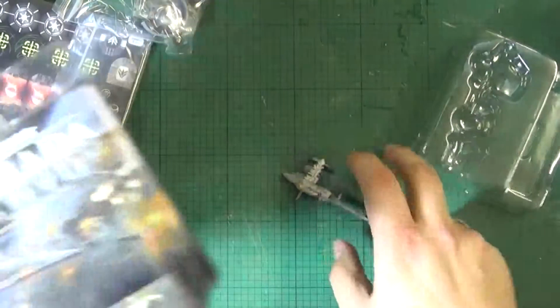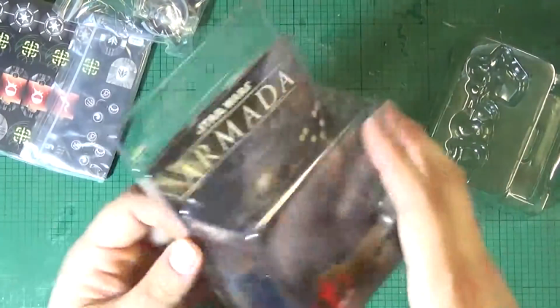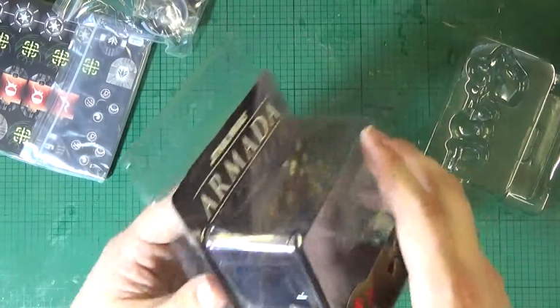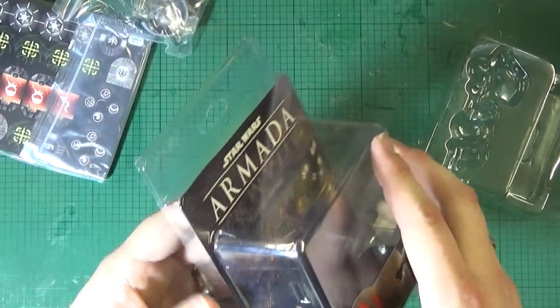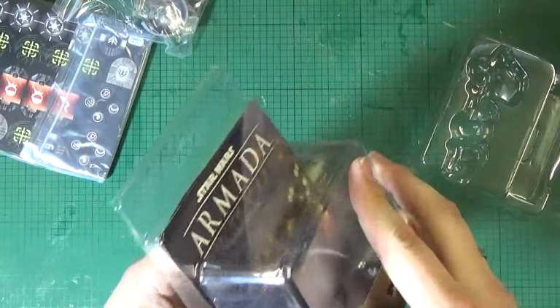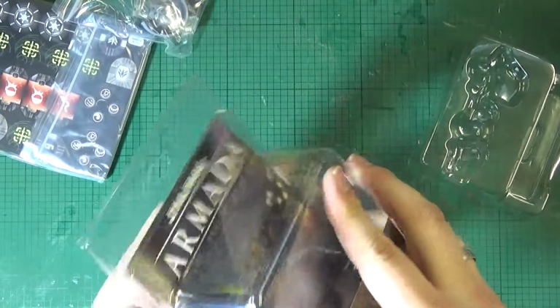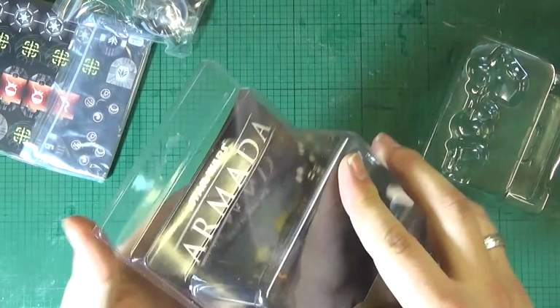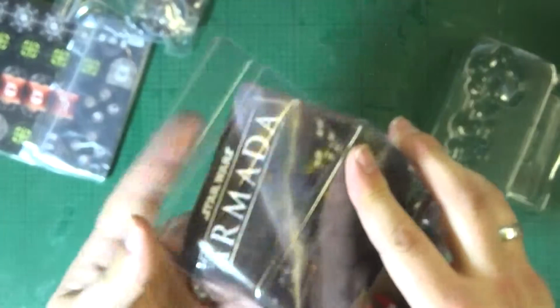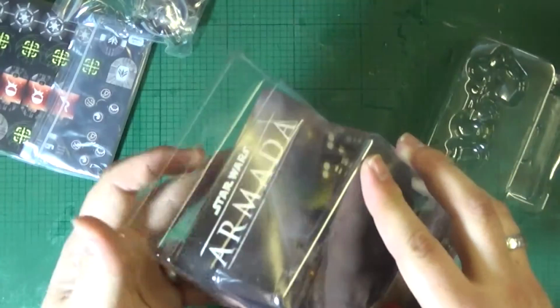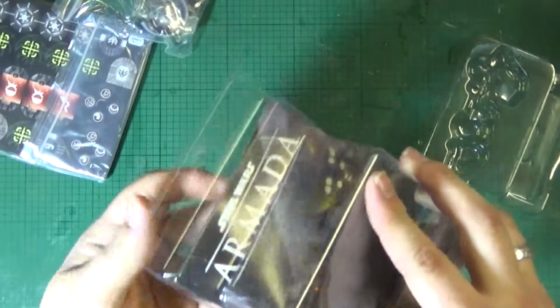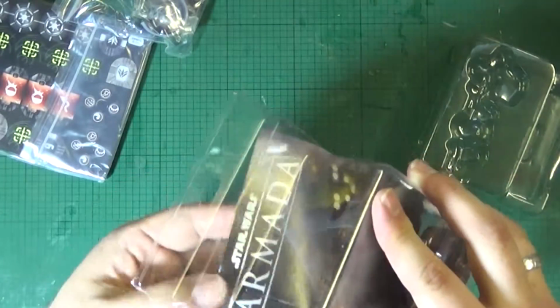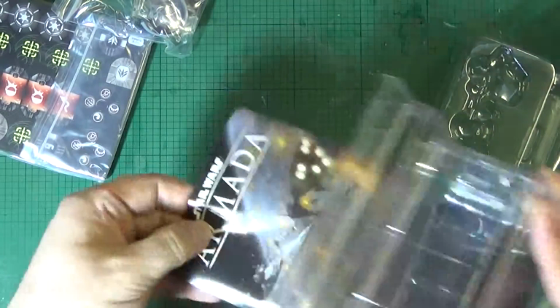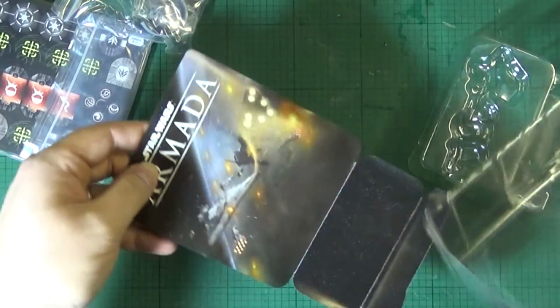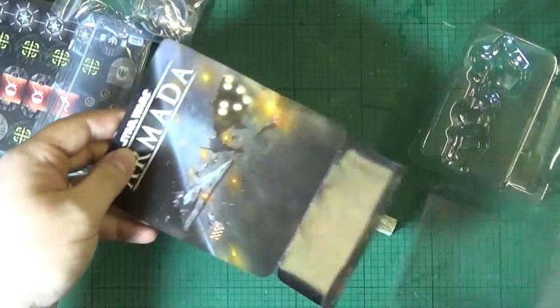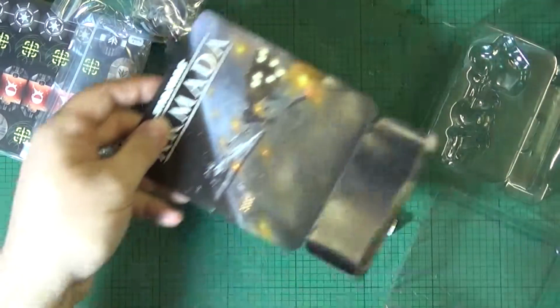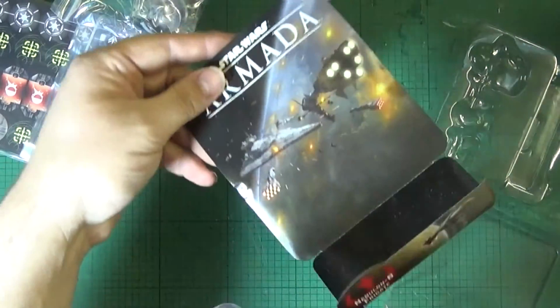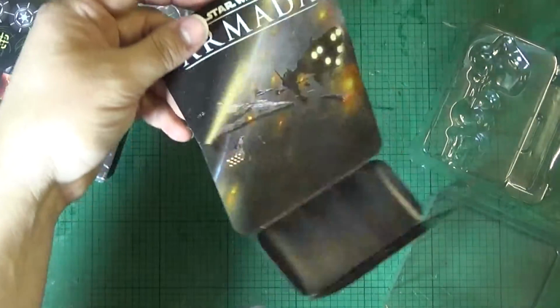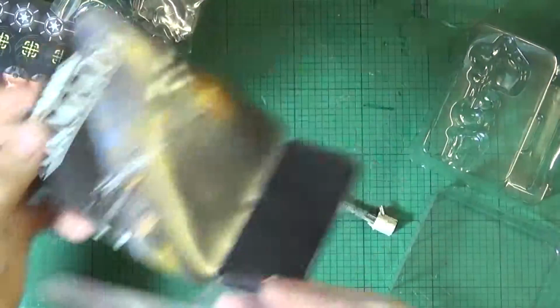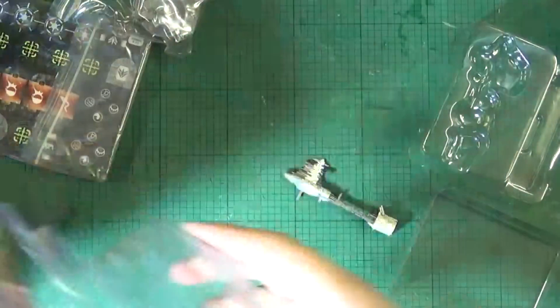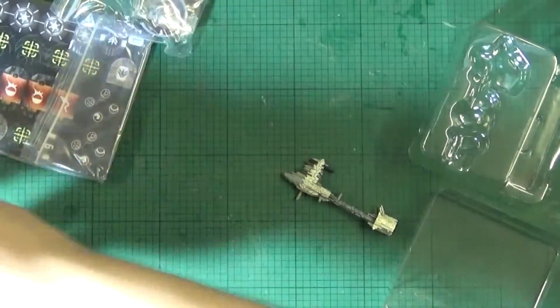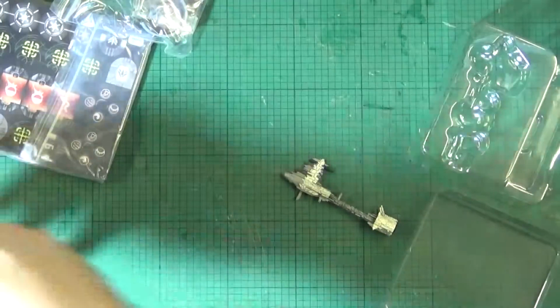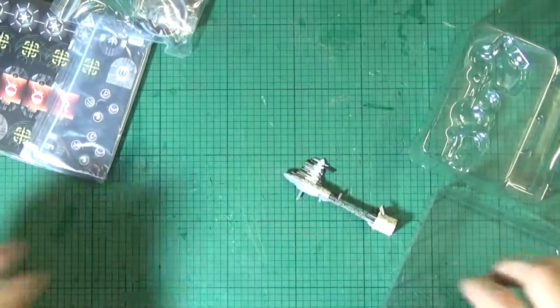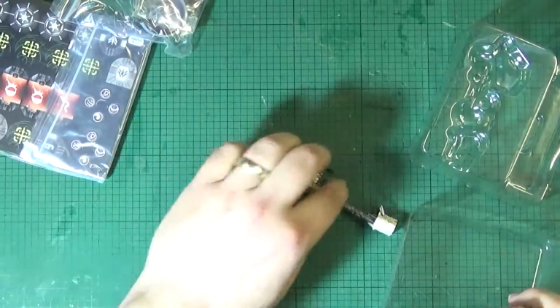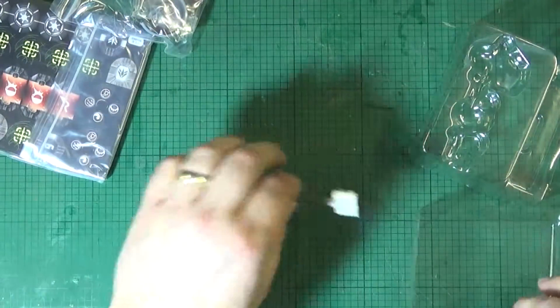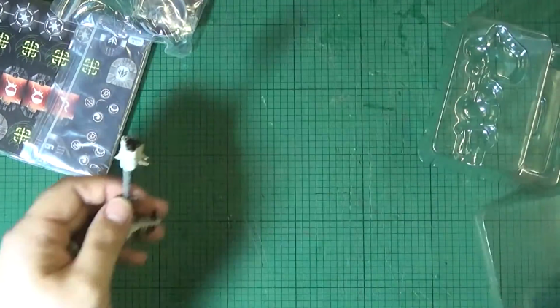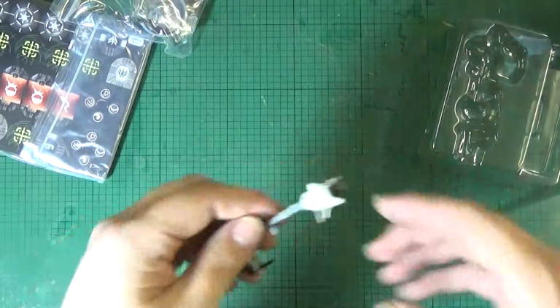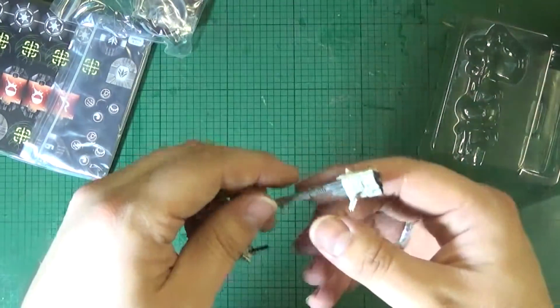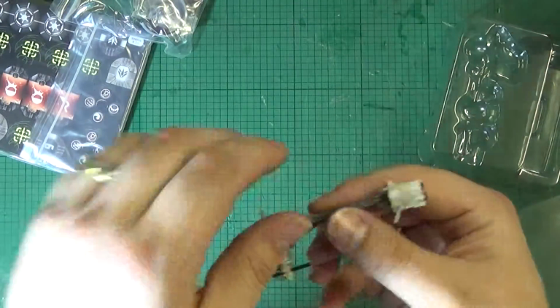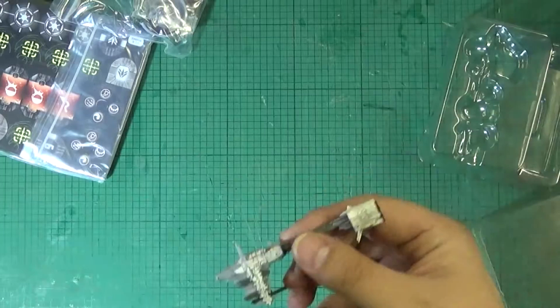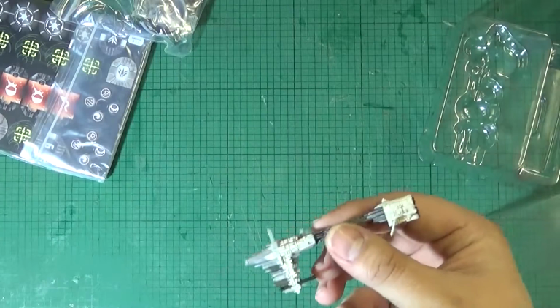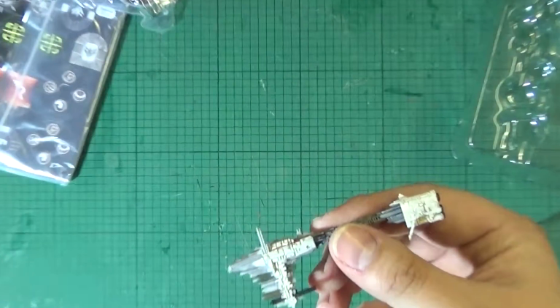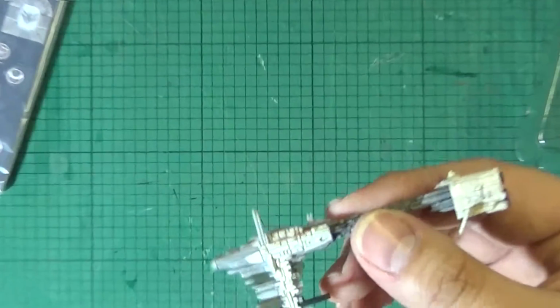There's some nice repeat artwork from the main core set there. Let's have a look at the model under the close cam.